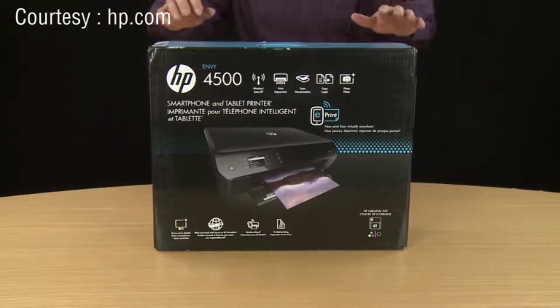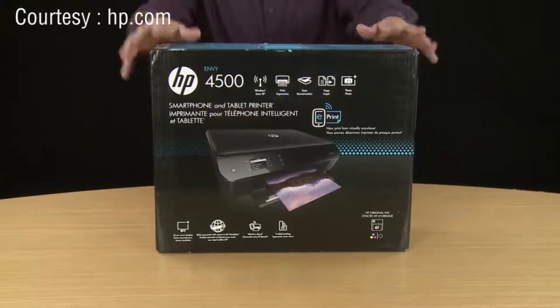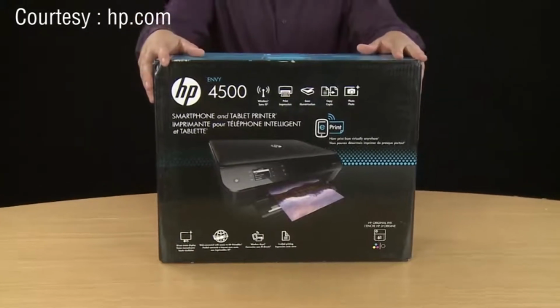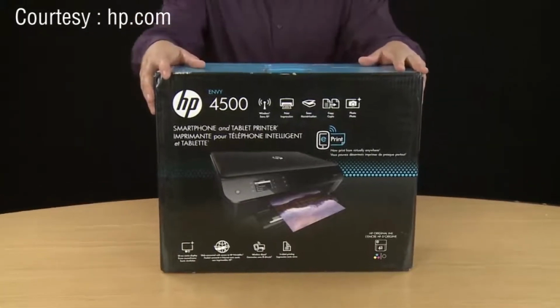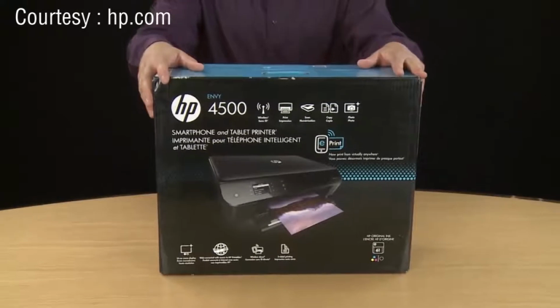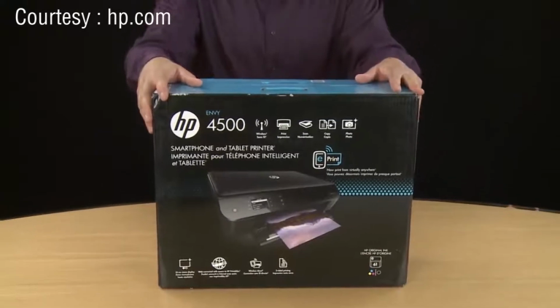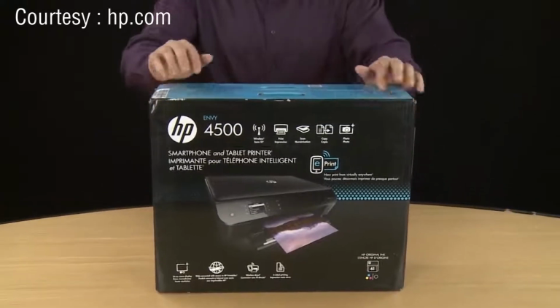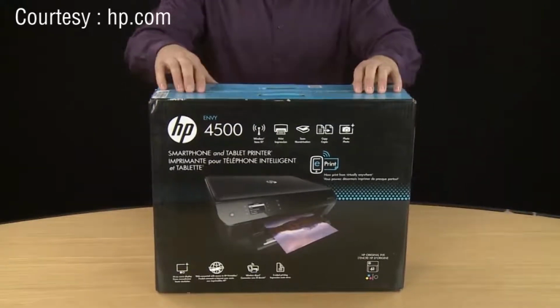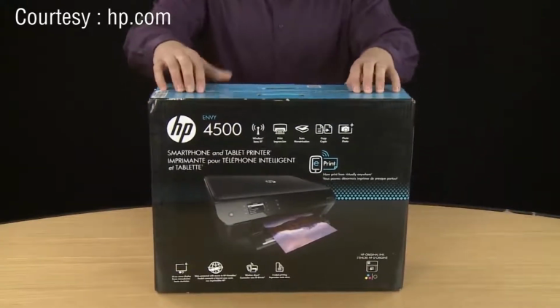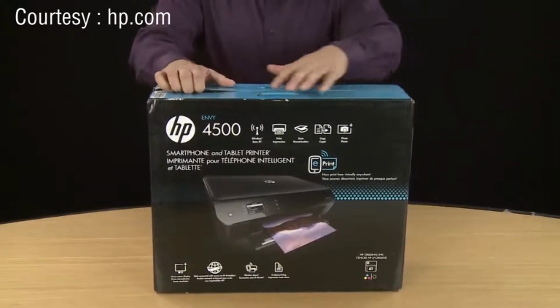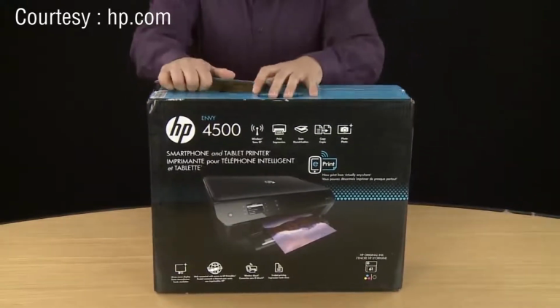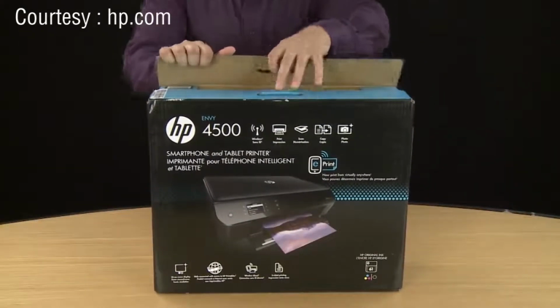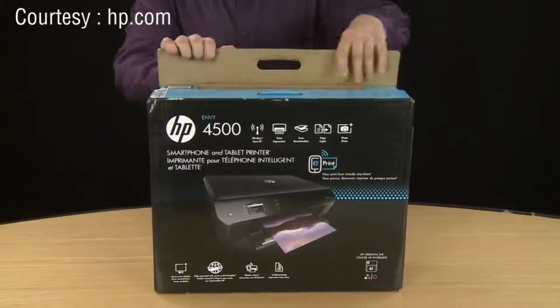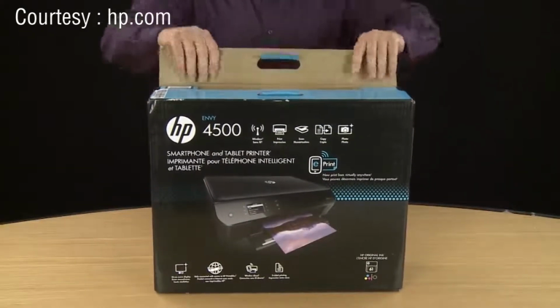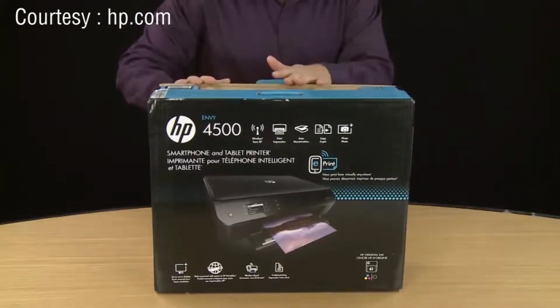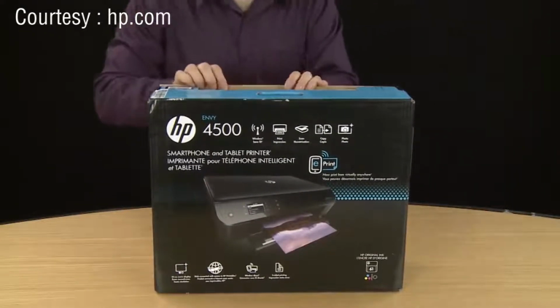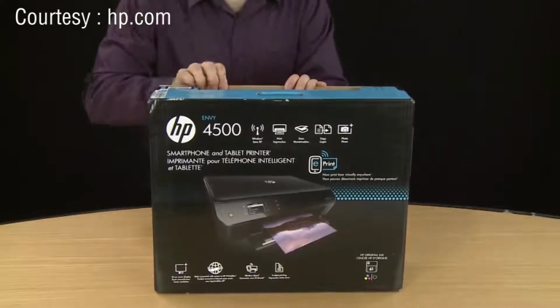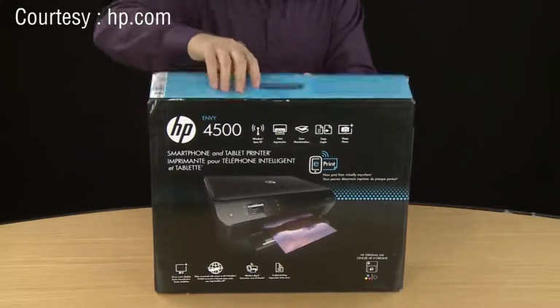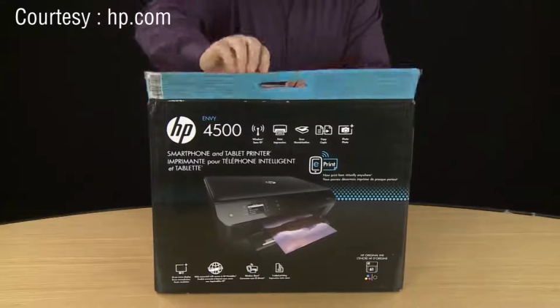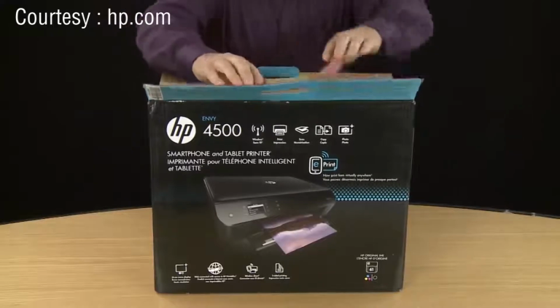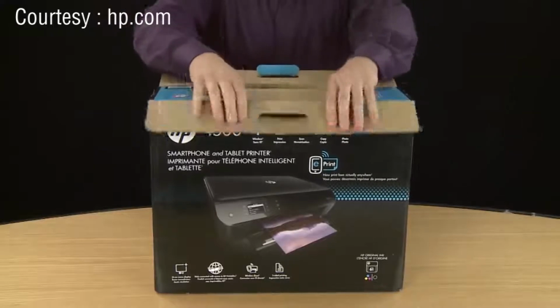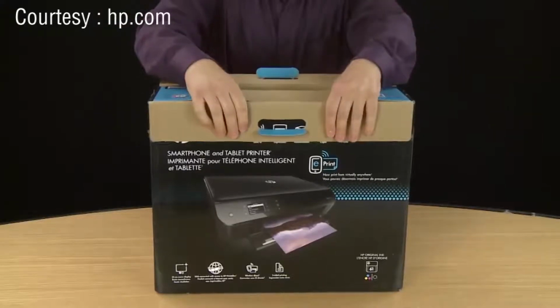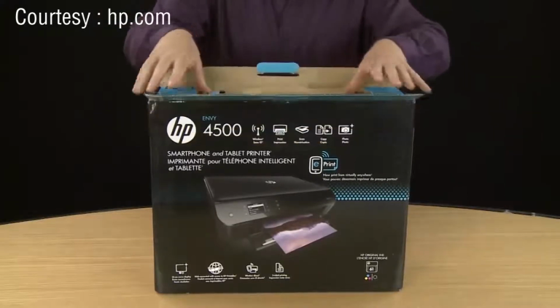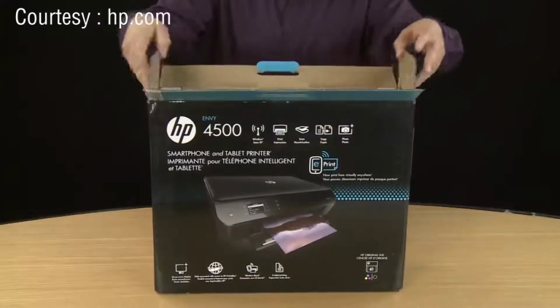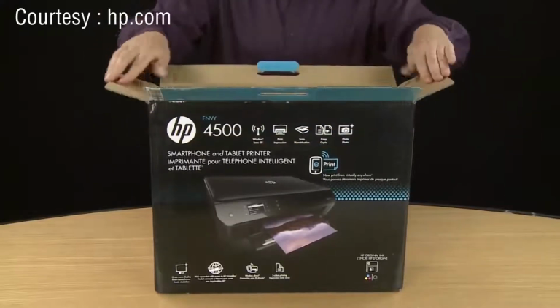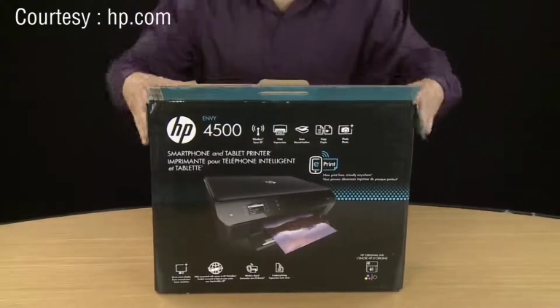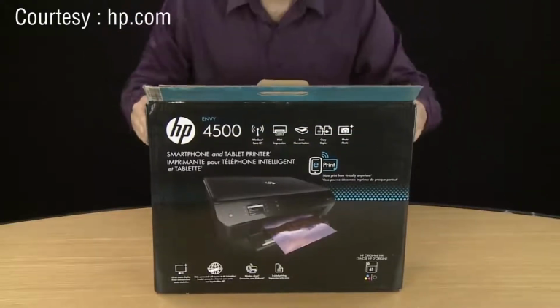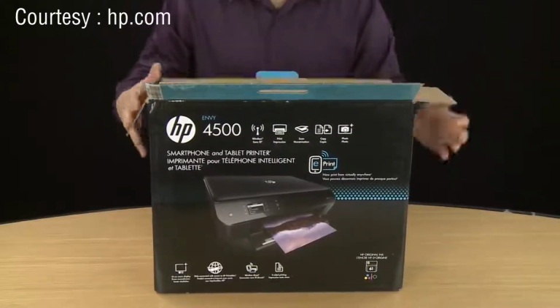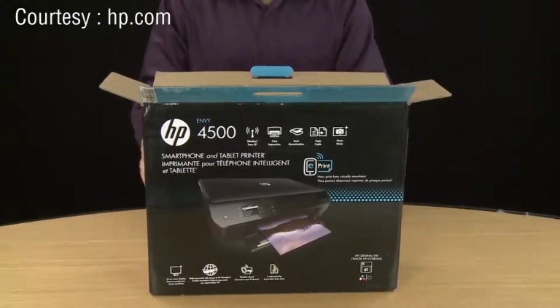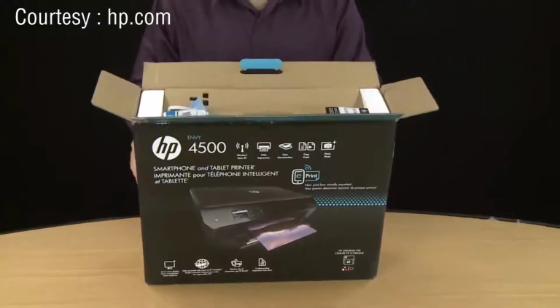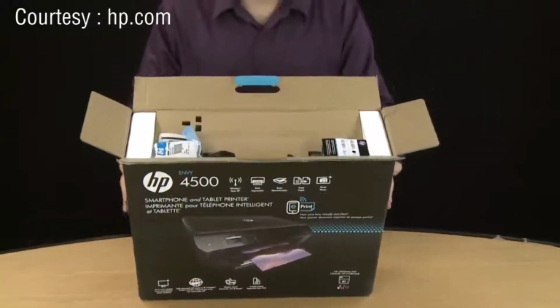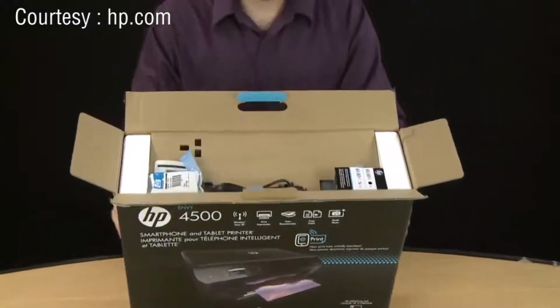Here is the HP Envy 4500 printer. First cut the tape or pry it open to open the box. Fold back the flaps so the items can be removed easily.